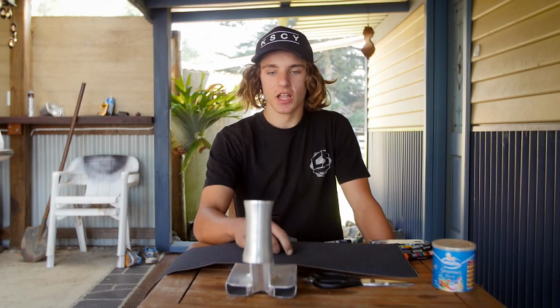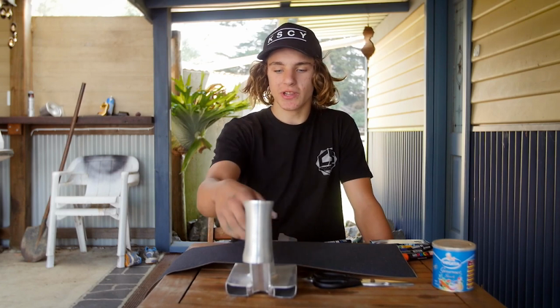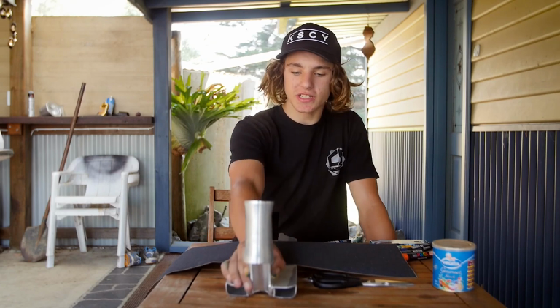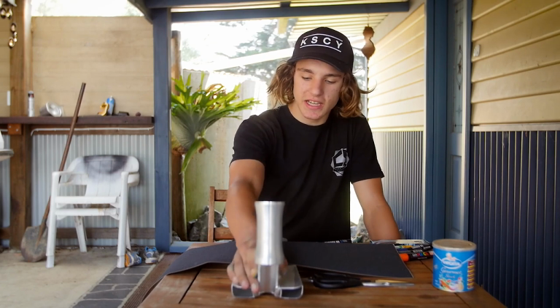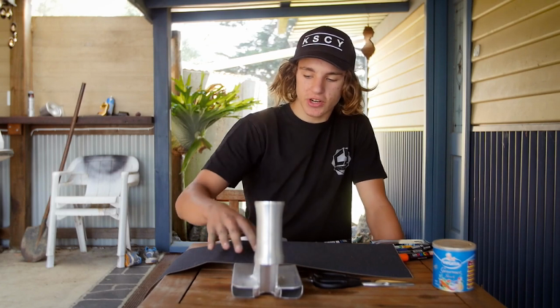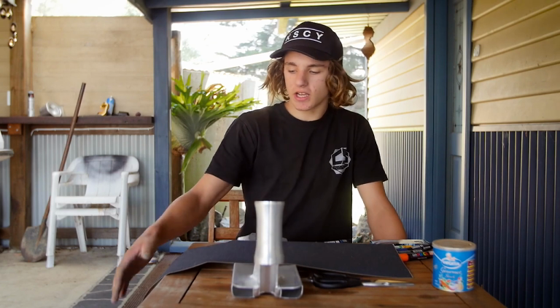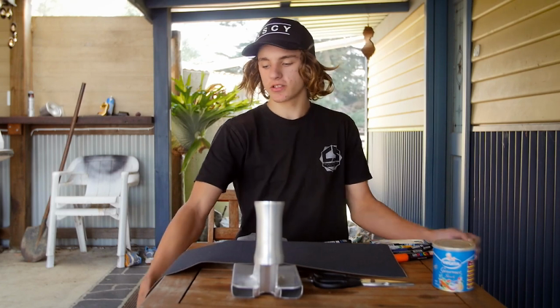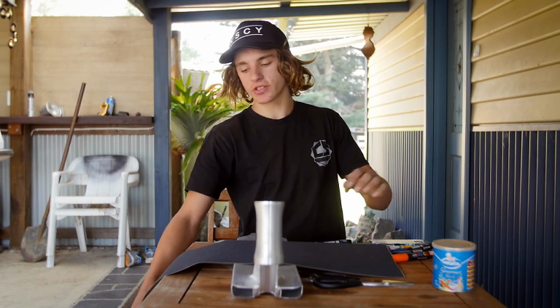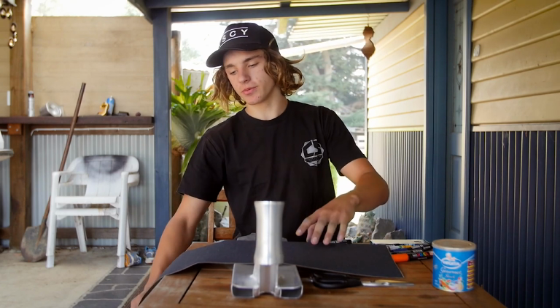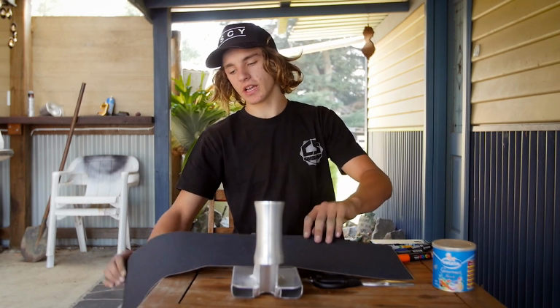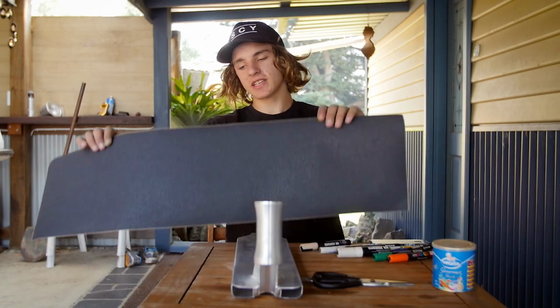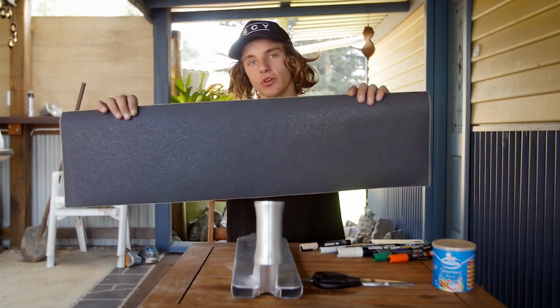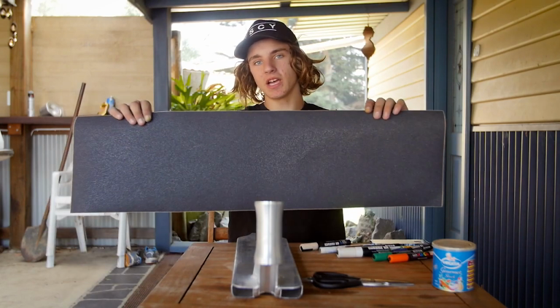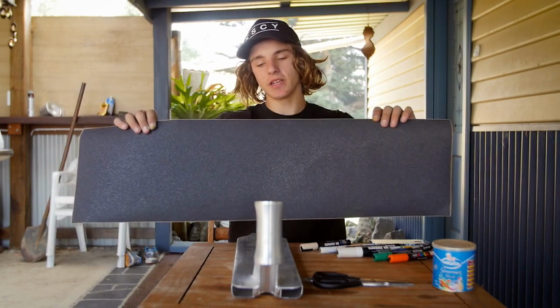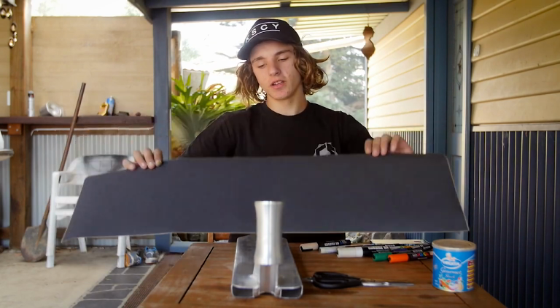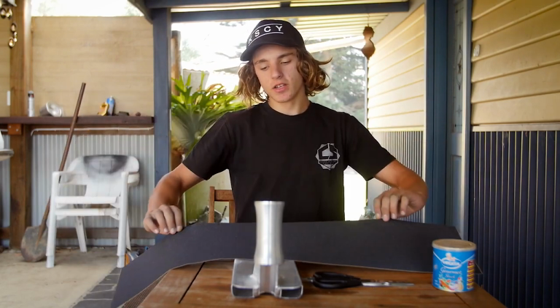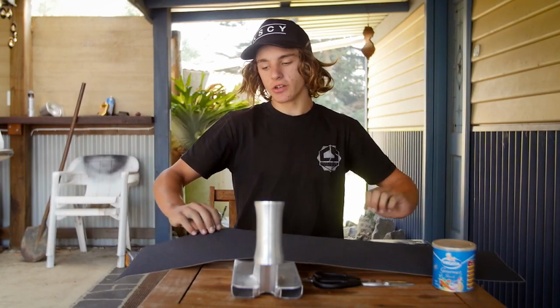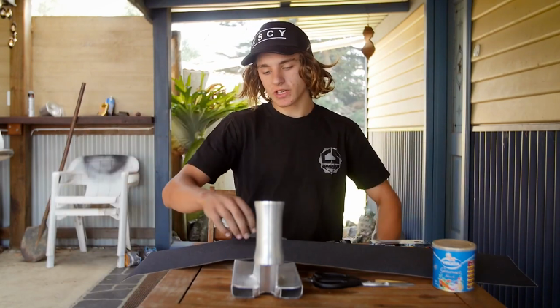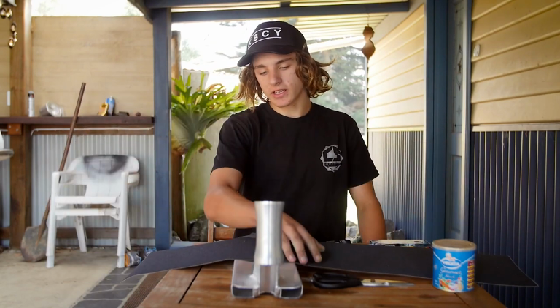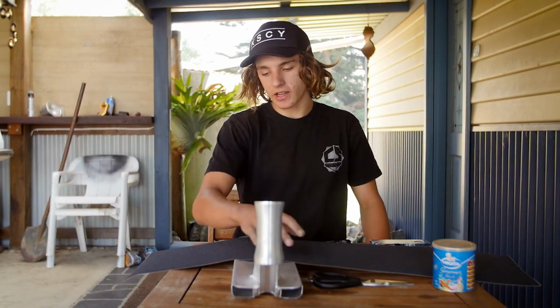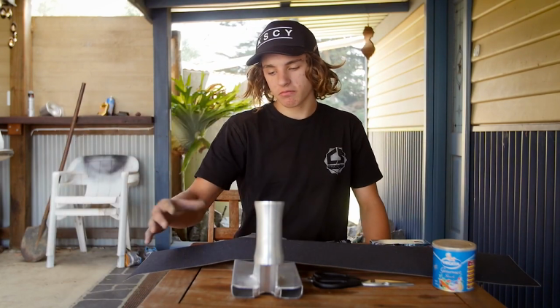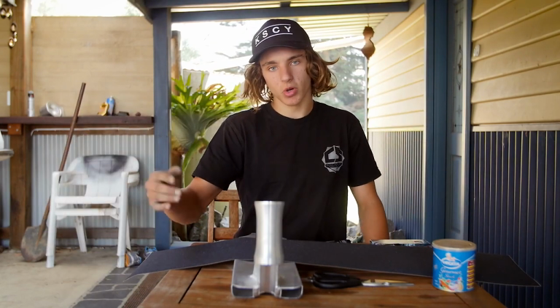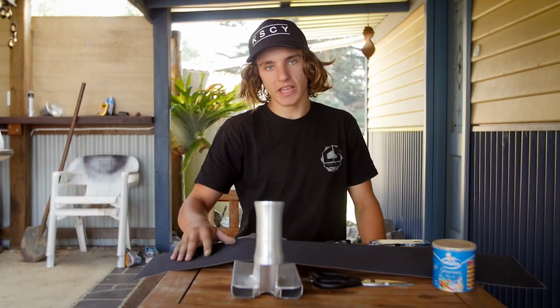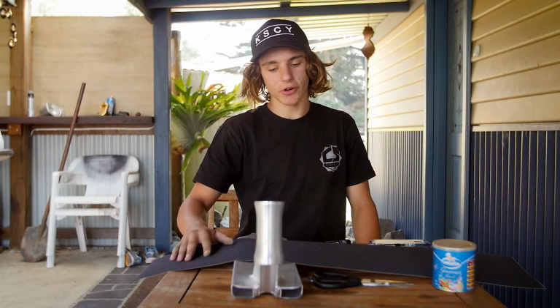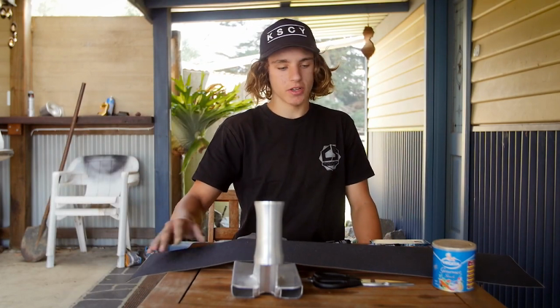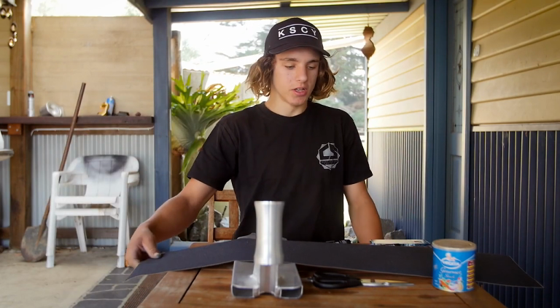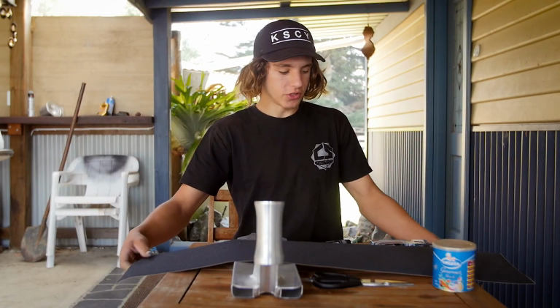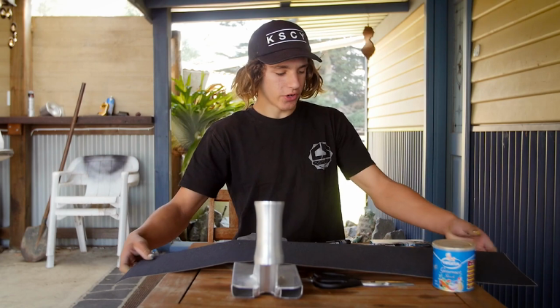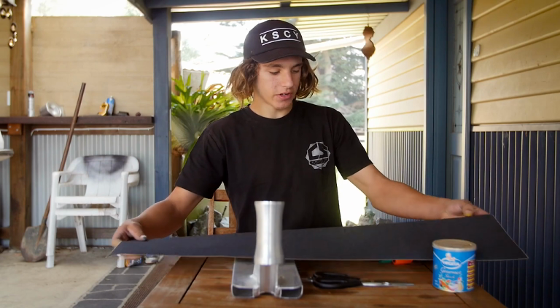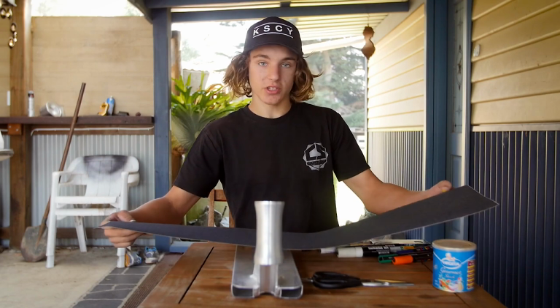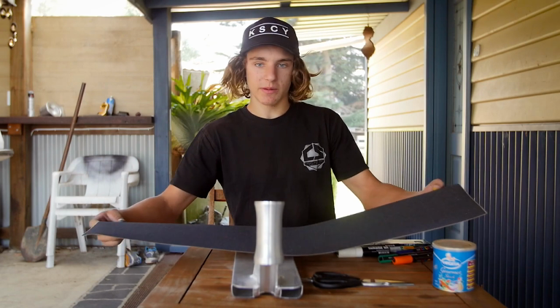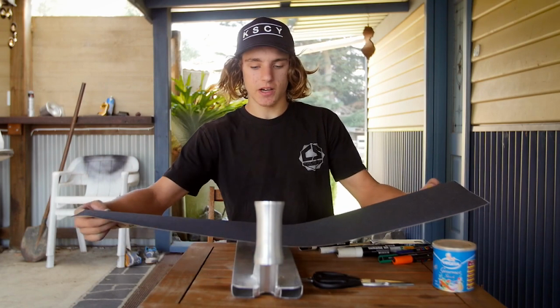I'm going to be using this deck to trace out. So we've got some skateboard grip tape here. I'm just going to cut out what we need for it, do the drawing, and going to time-lapse it up.